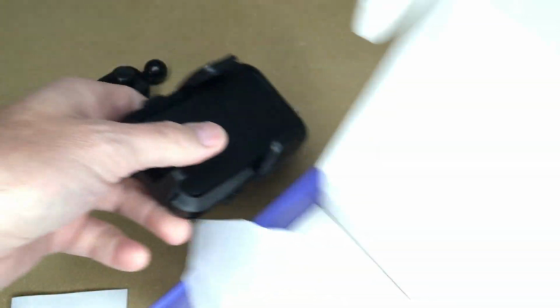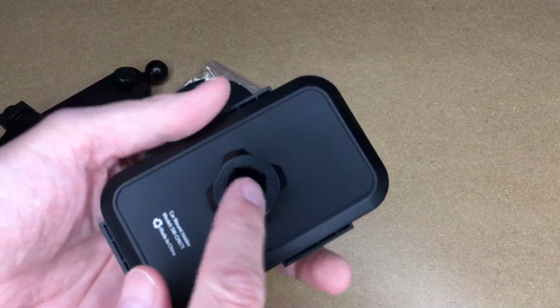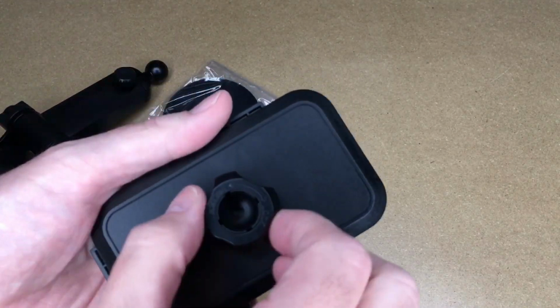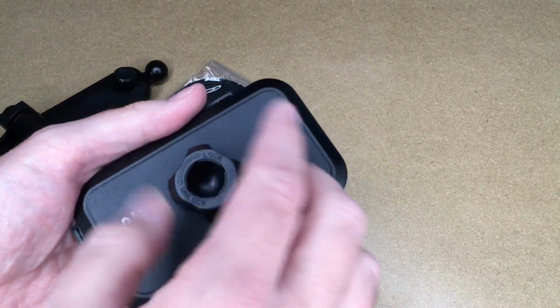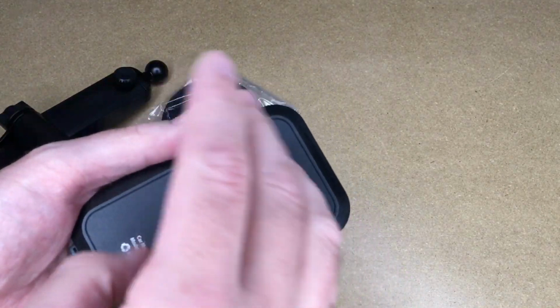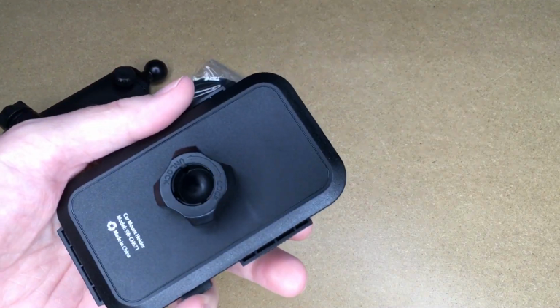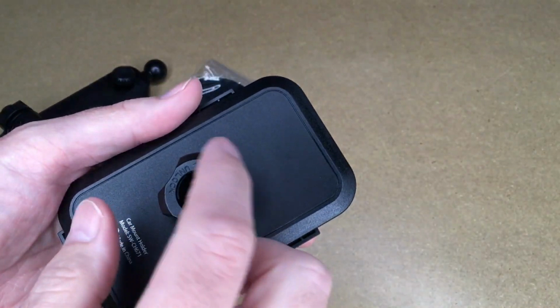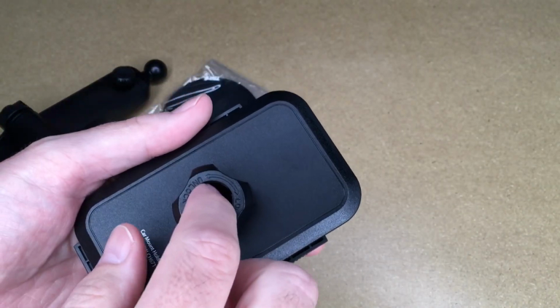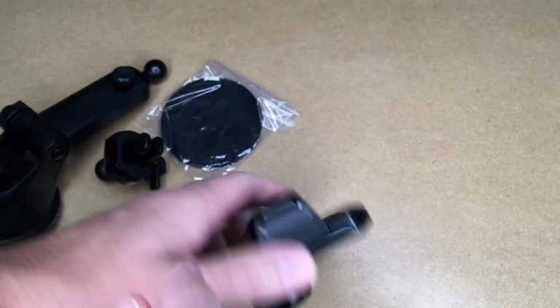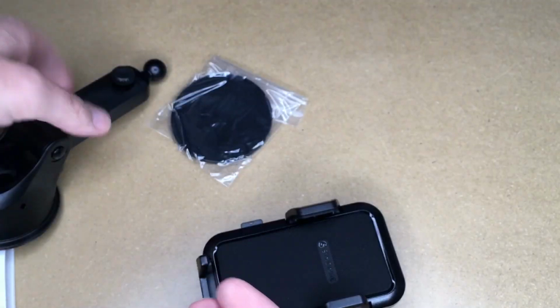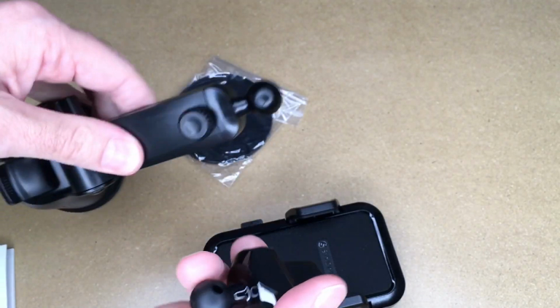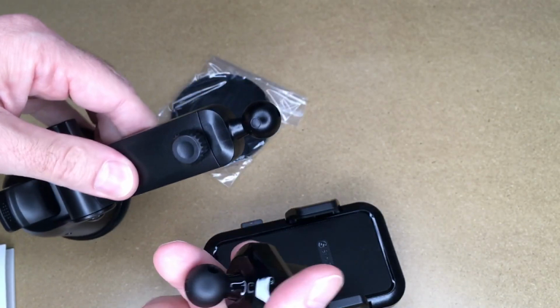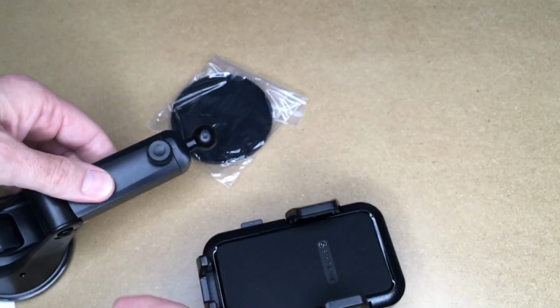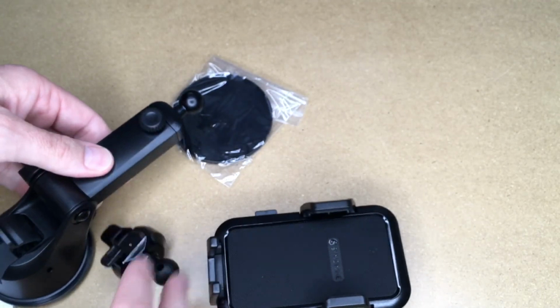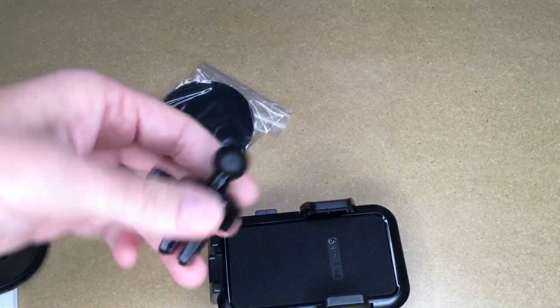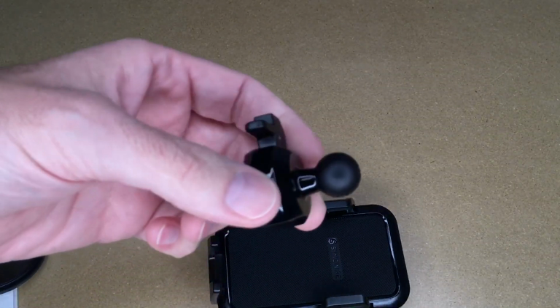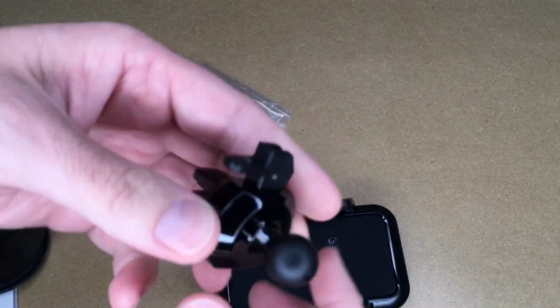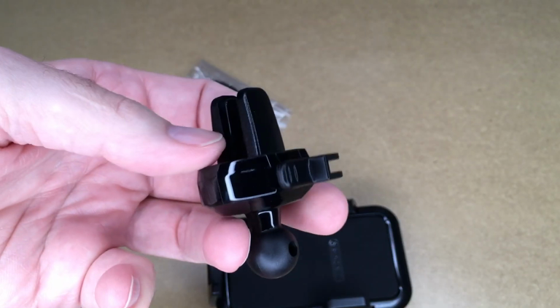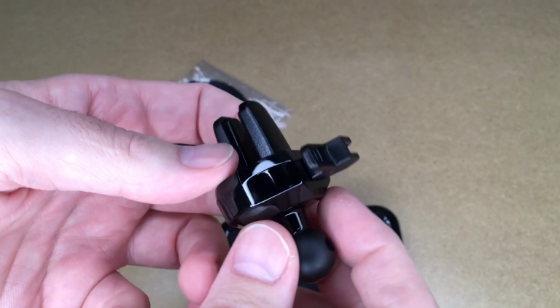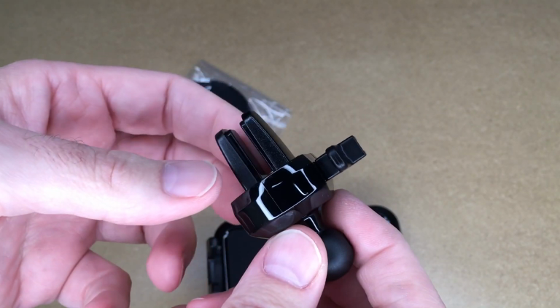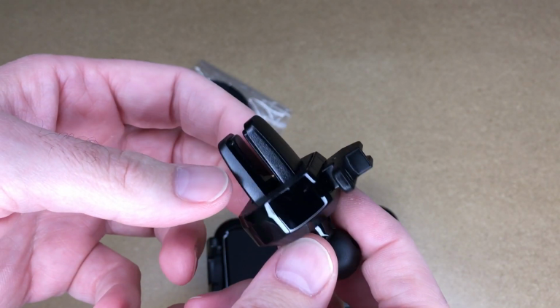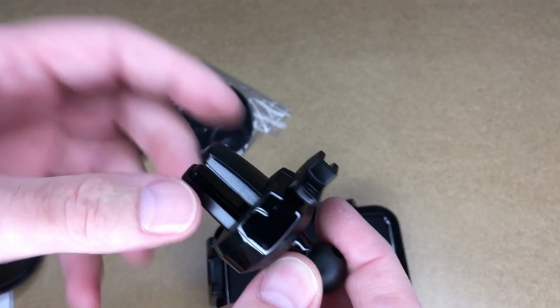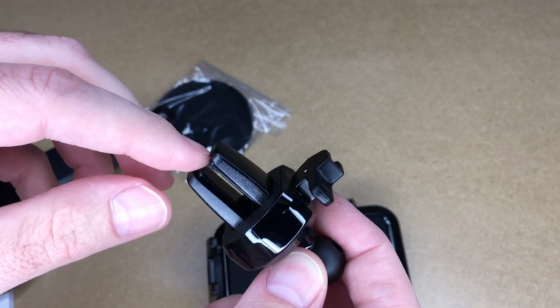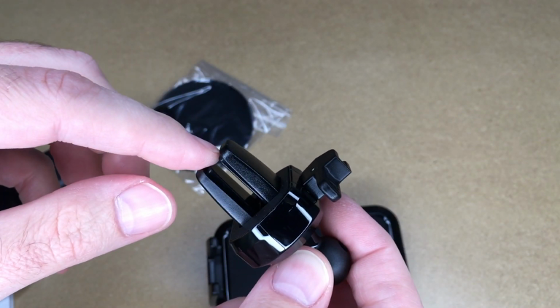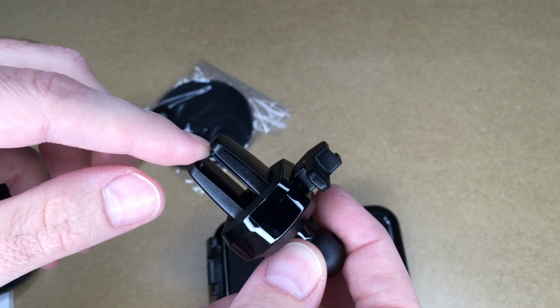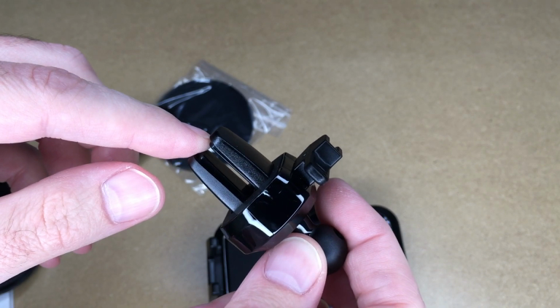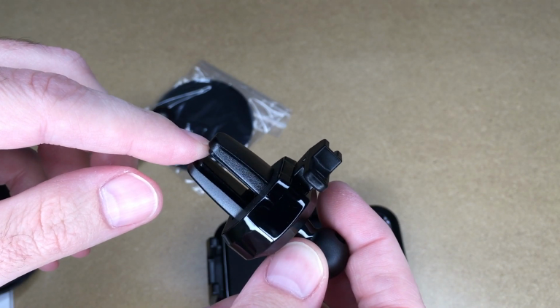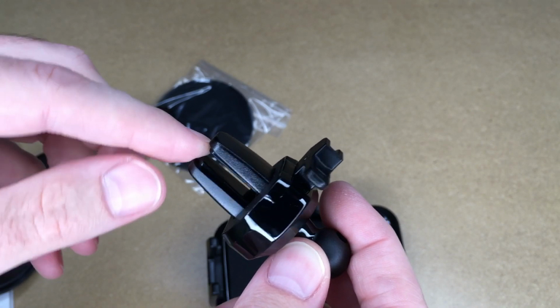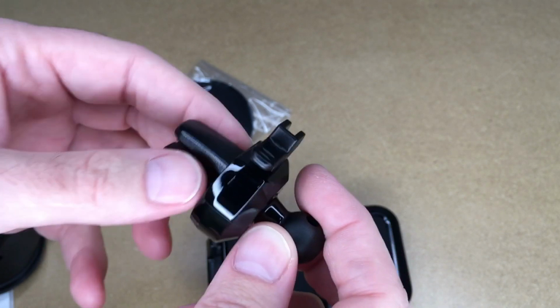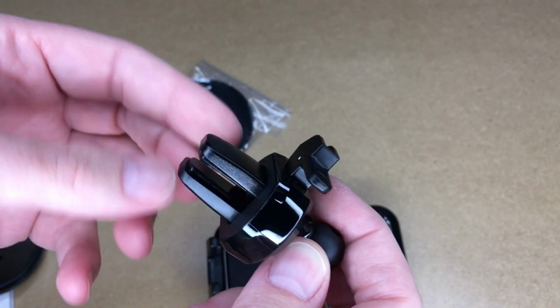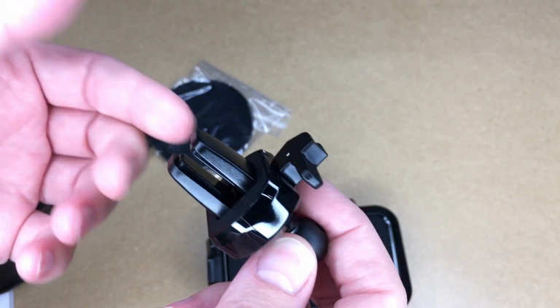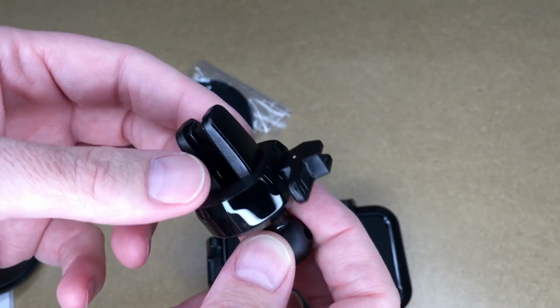This has a ball and socket arrangement to hold the phone mount to either of these attachments. Let's take a look at the vent one. This clamps onto the vent in your car. These generally work with horizontal and vertical vents. They typically don't work with round vents.